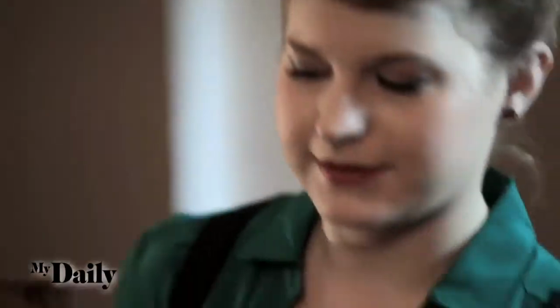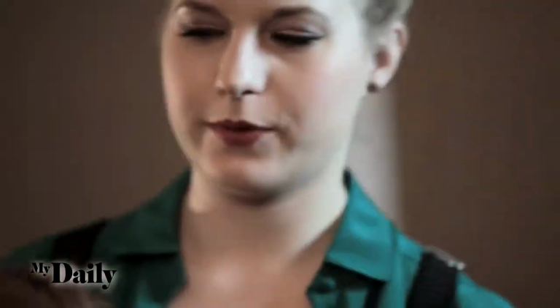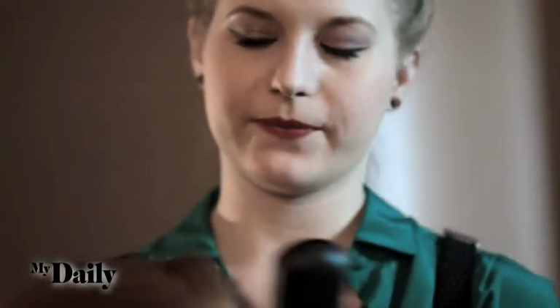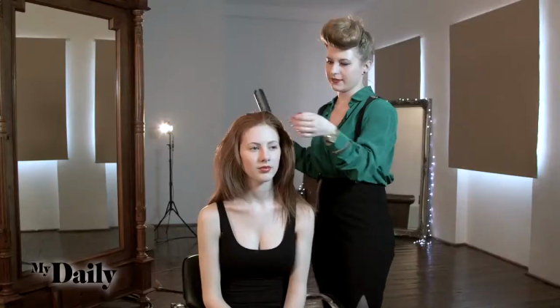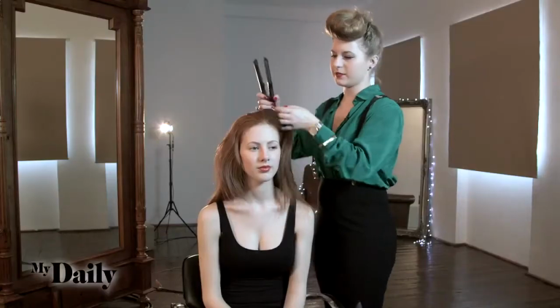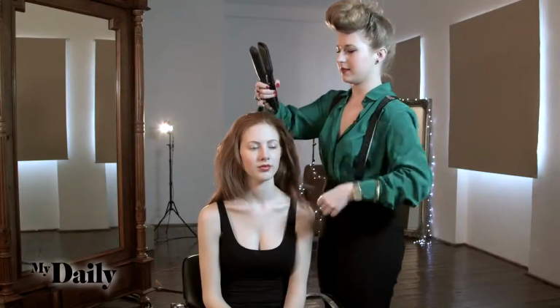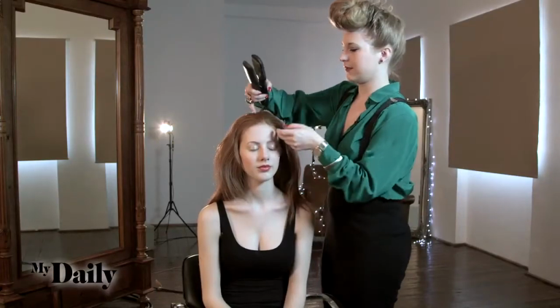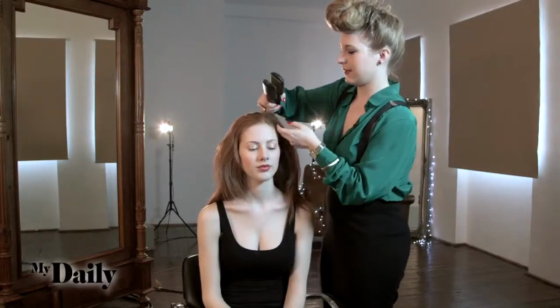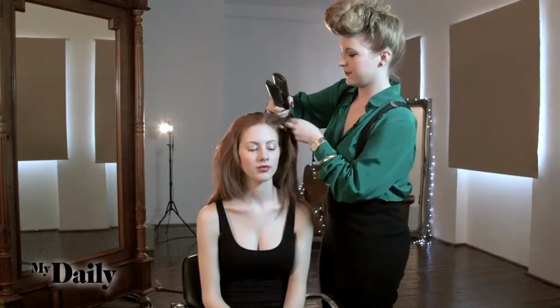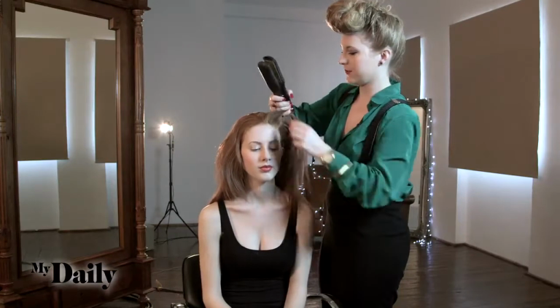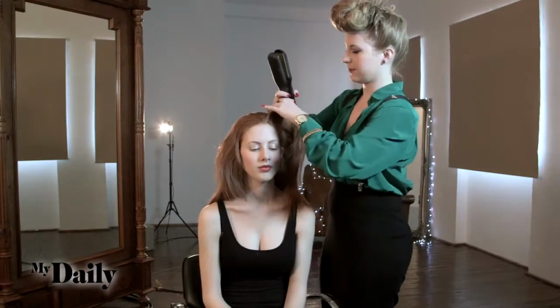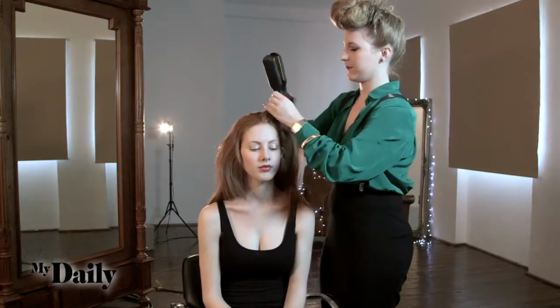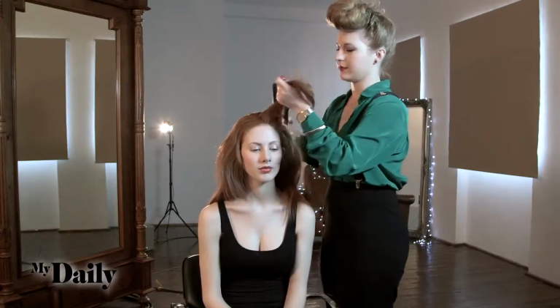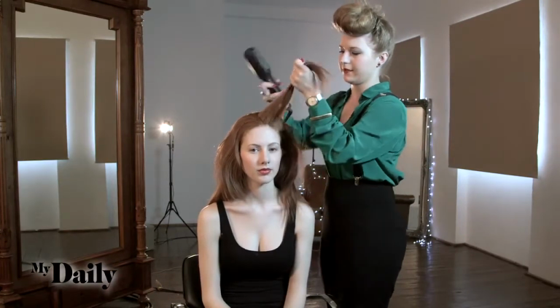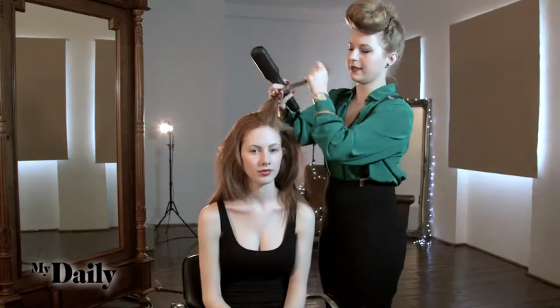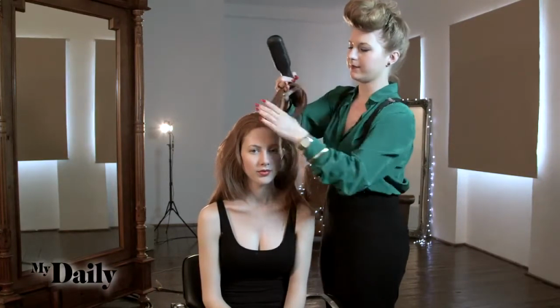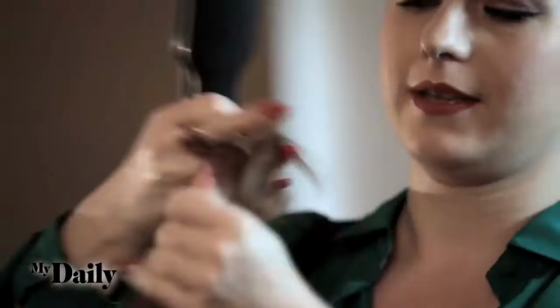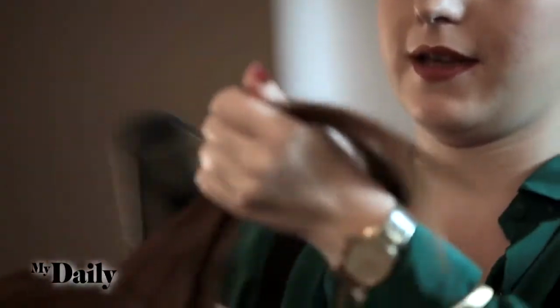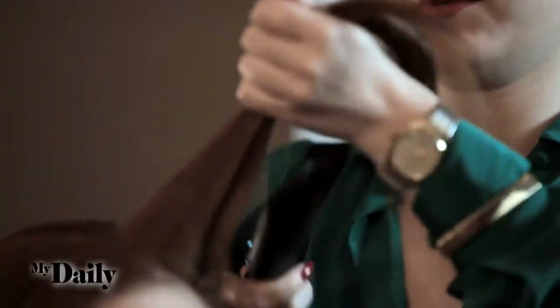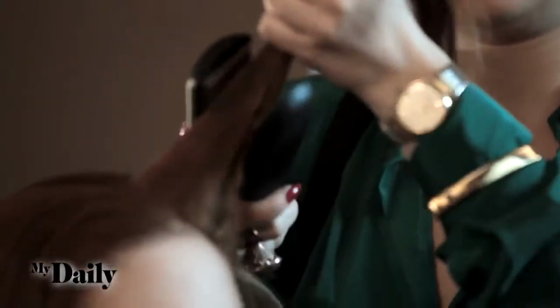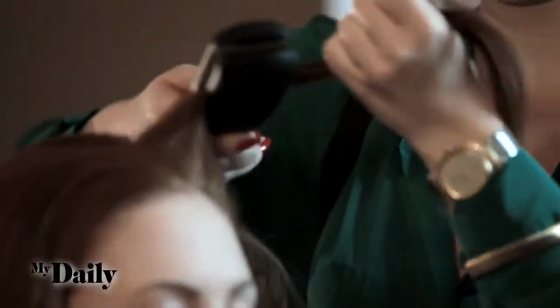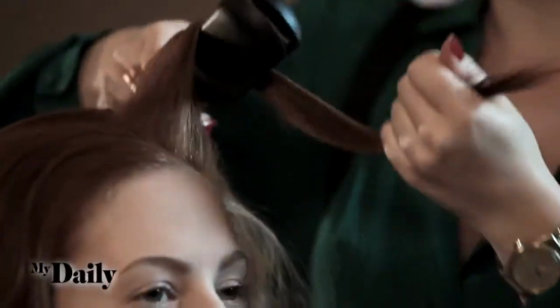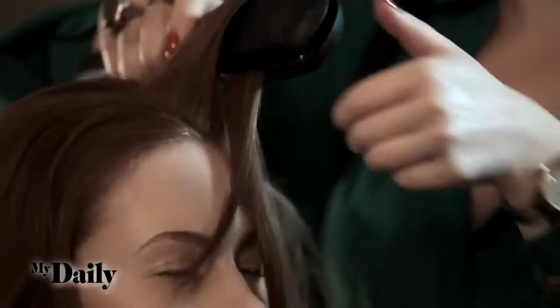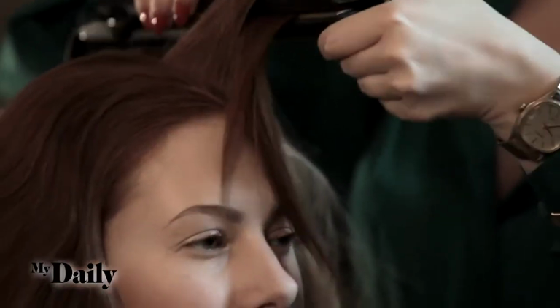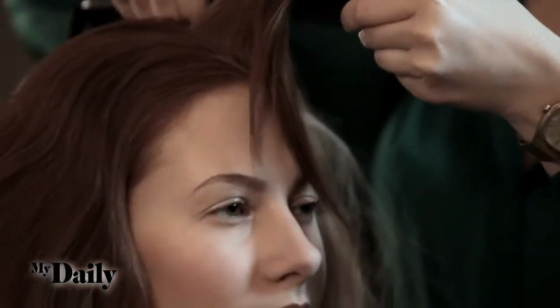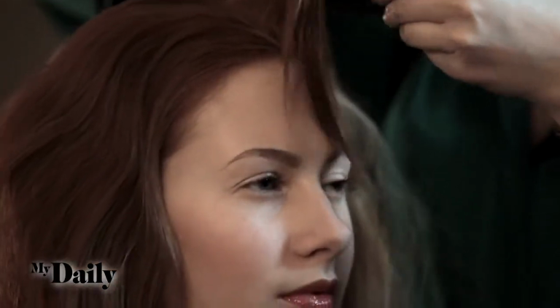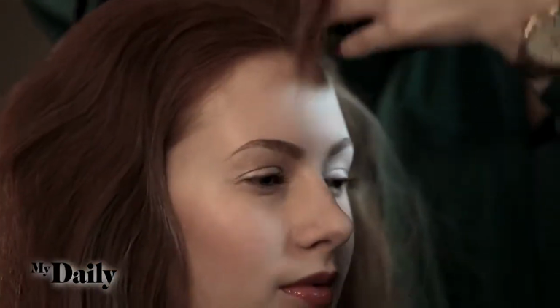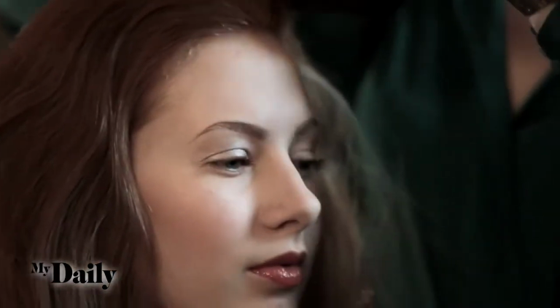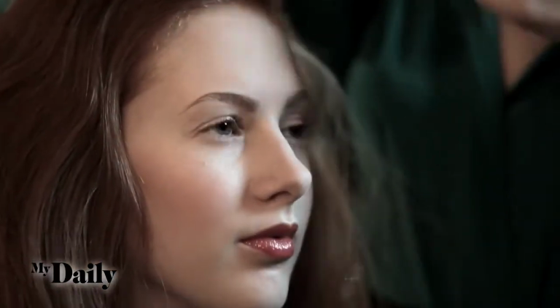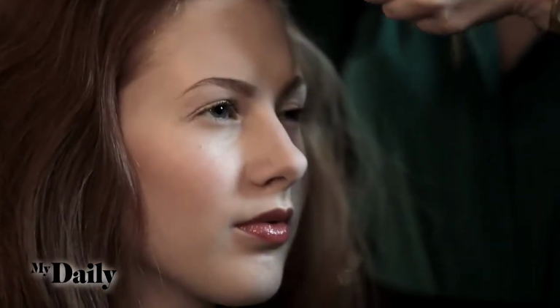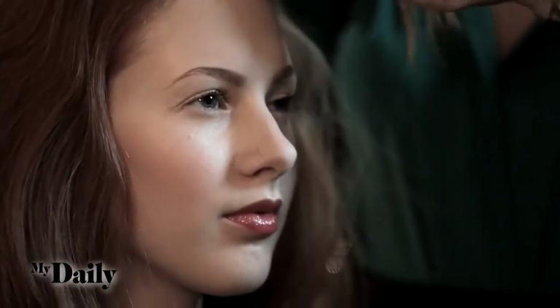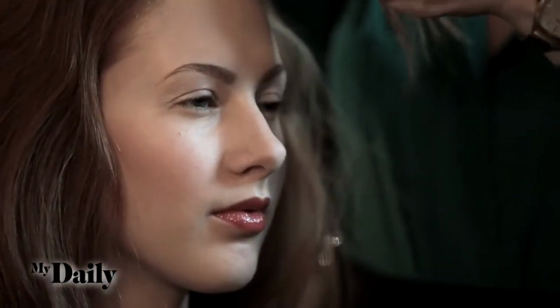Step one: we're just going to take some small sections from the front of the hairline and give these a little bit of a curl. It just kind of softens the hairline.